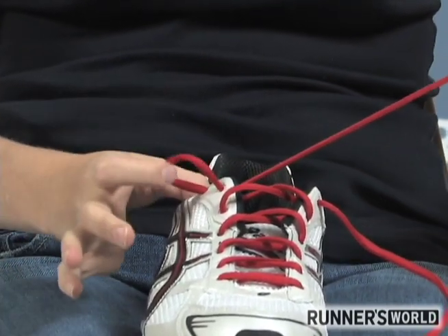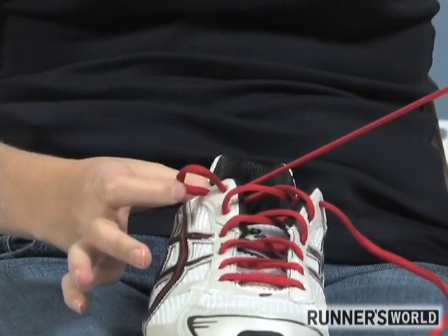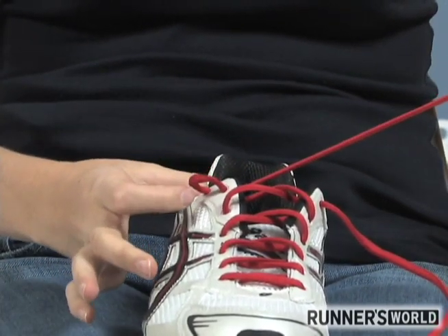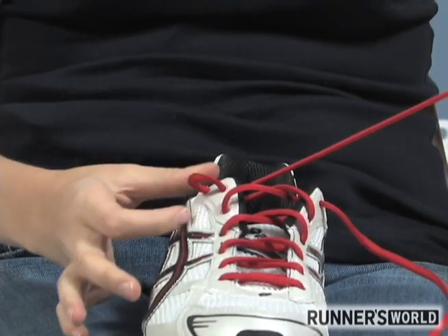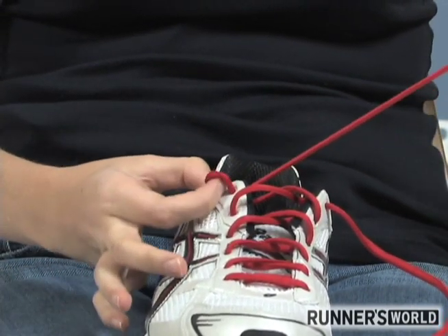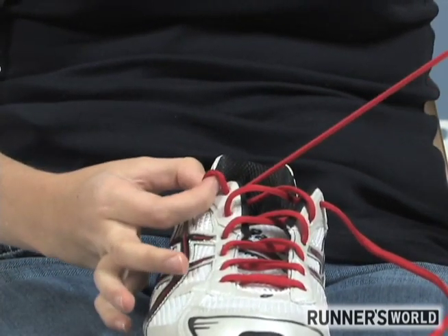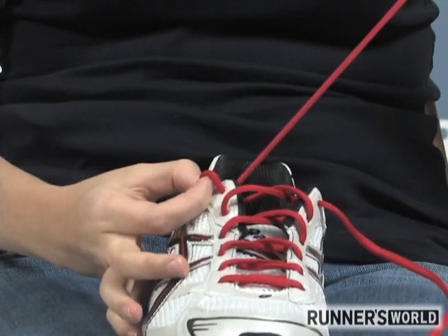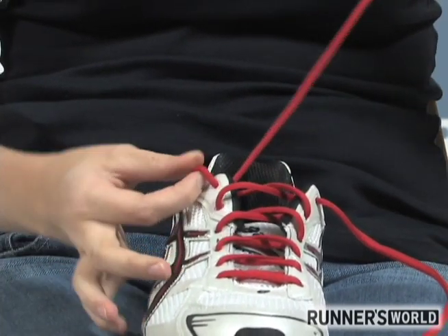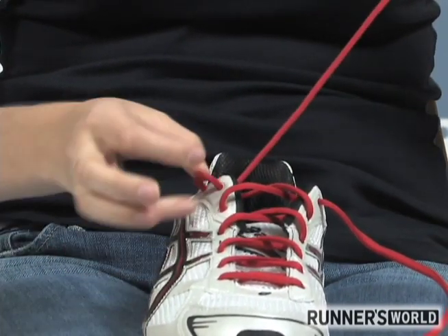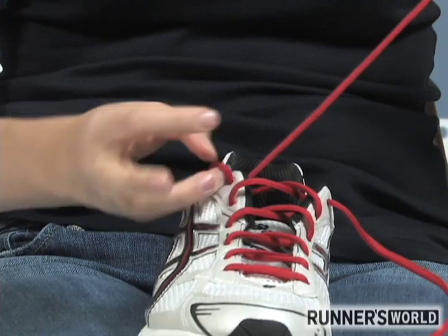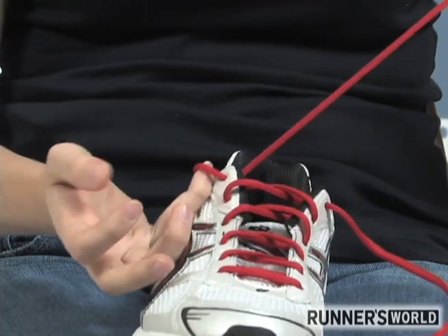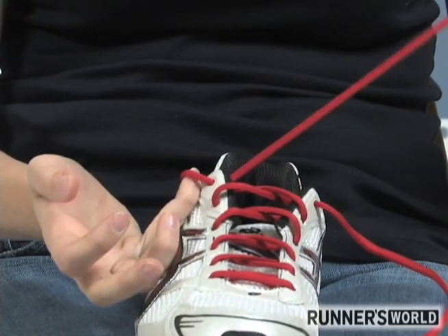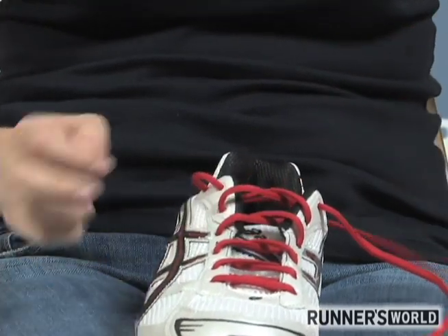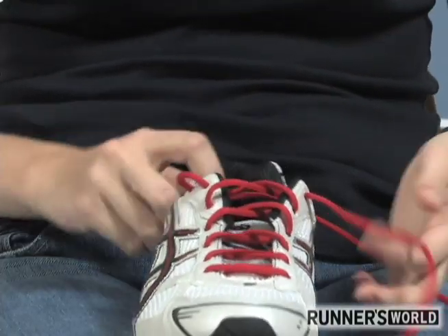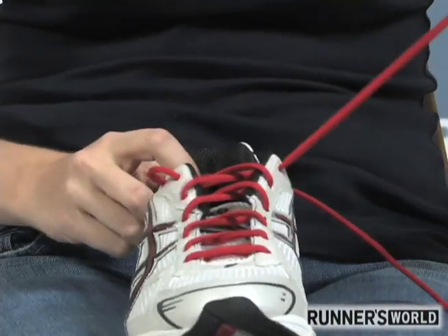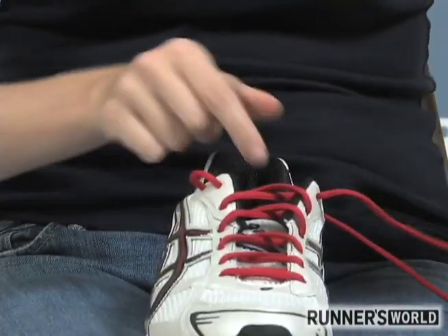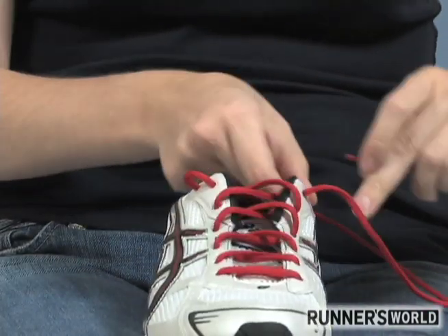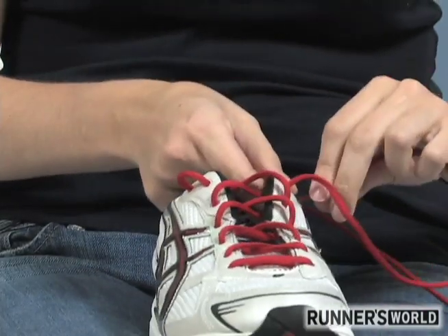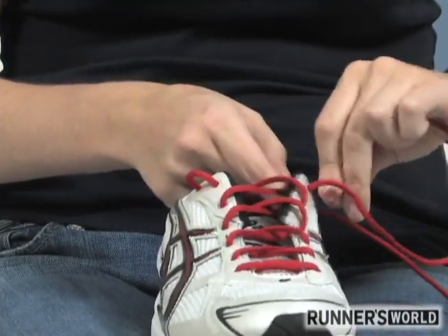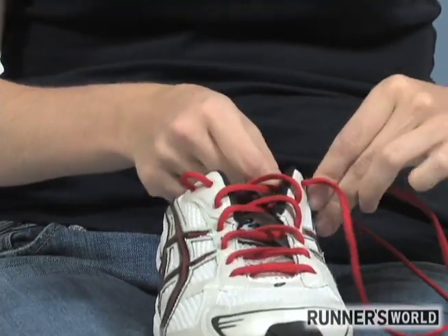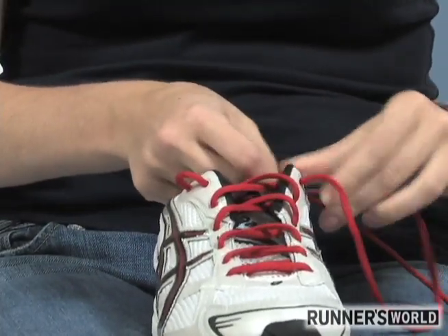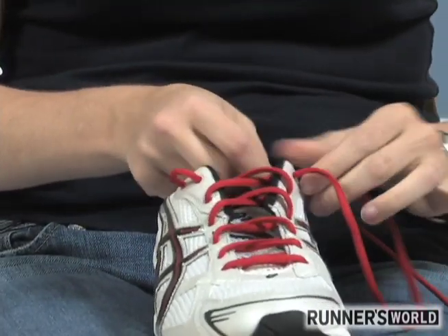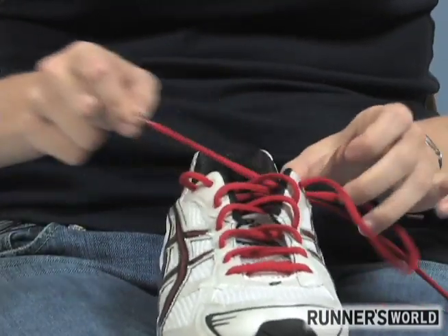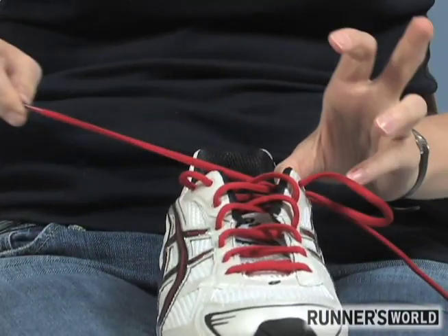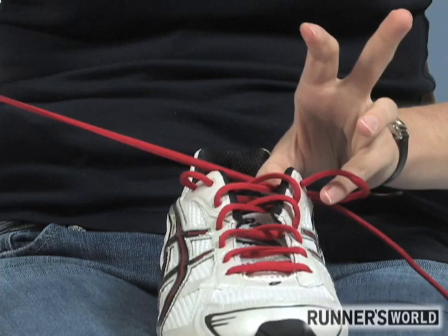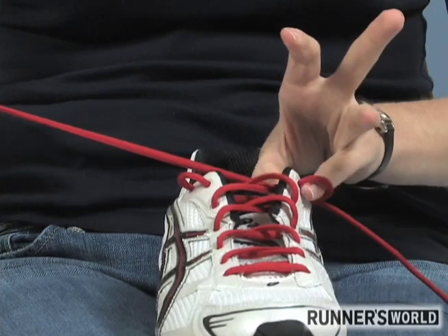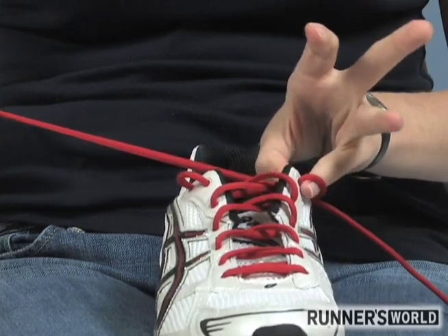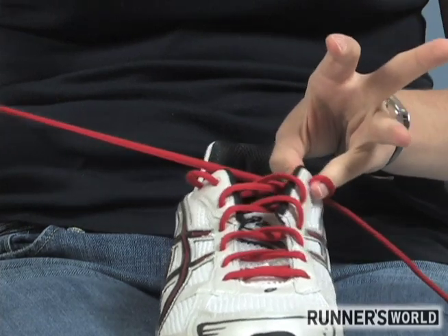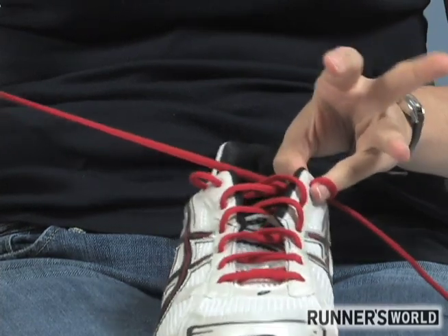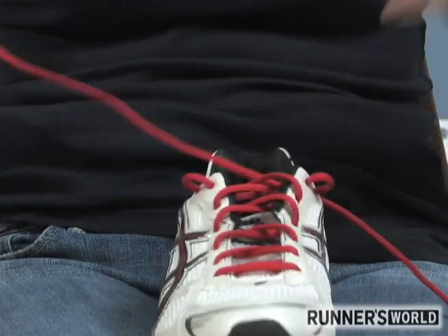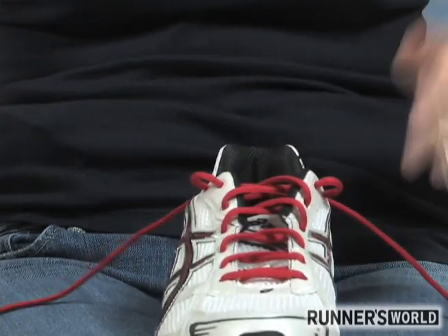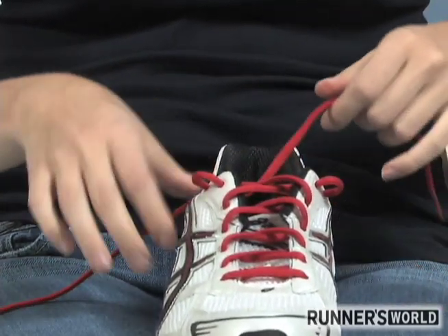Pull it just so you have enough room to put your little finger in it, and repeat that on the other side — create a loop and pull it around your little finger.